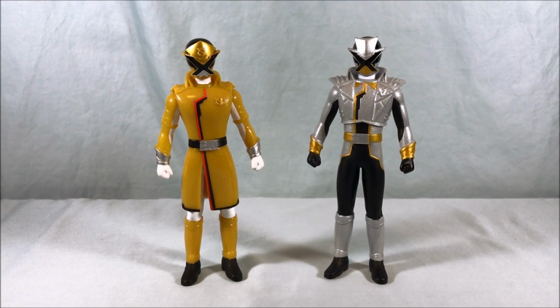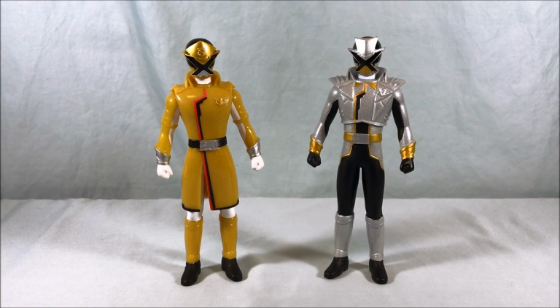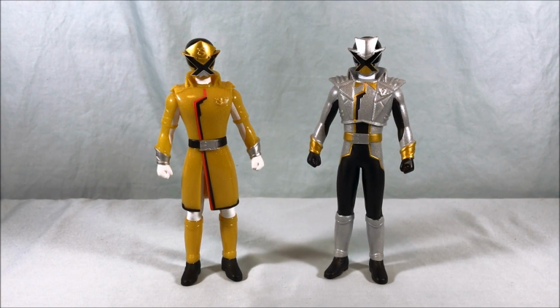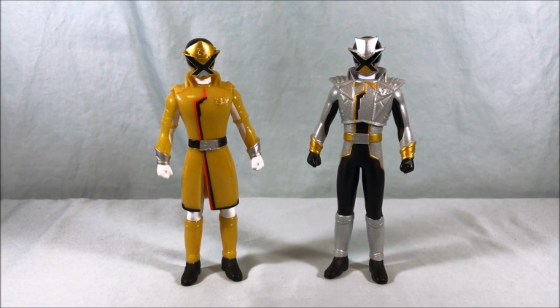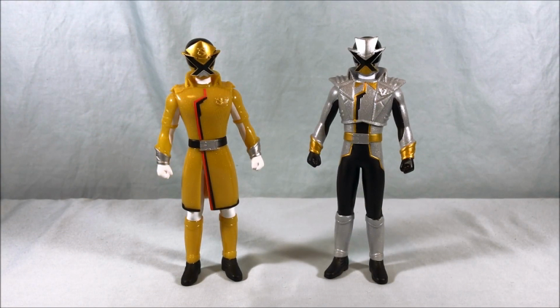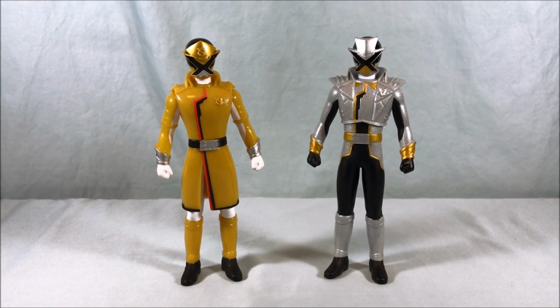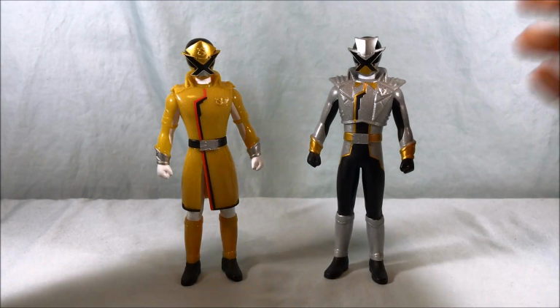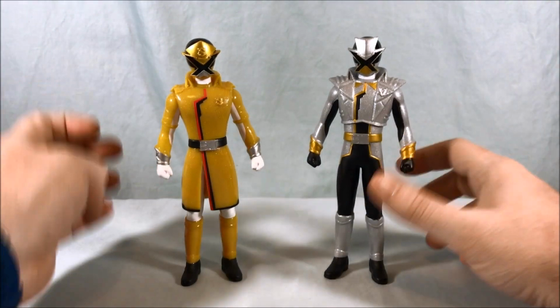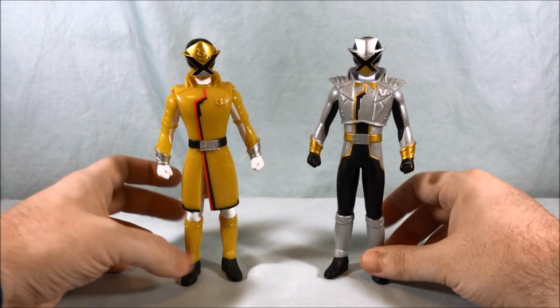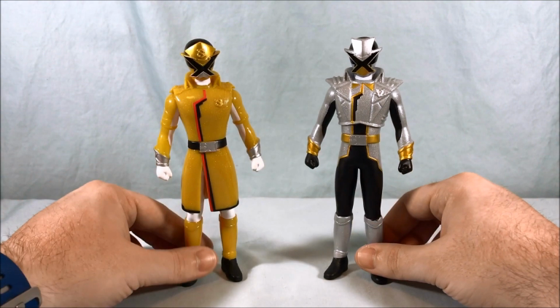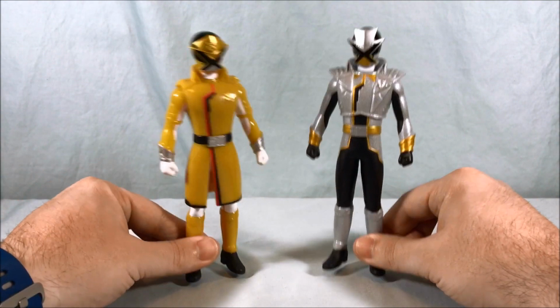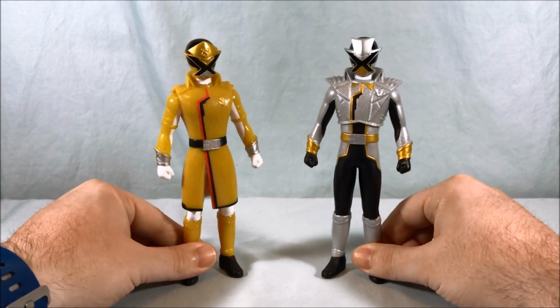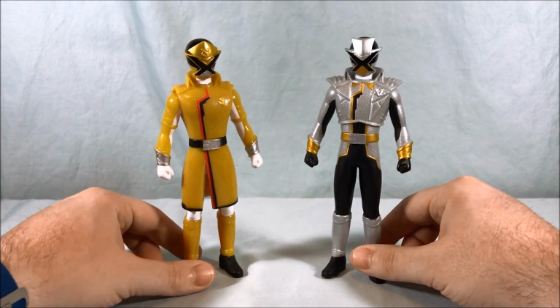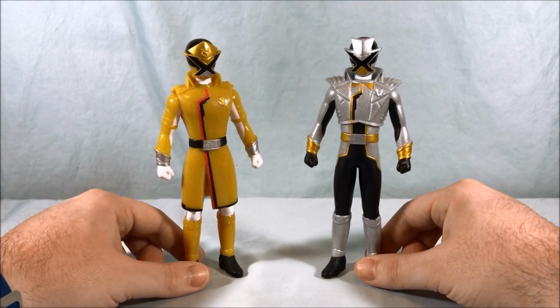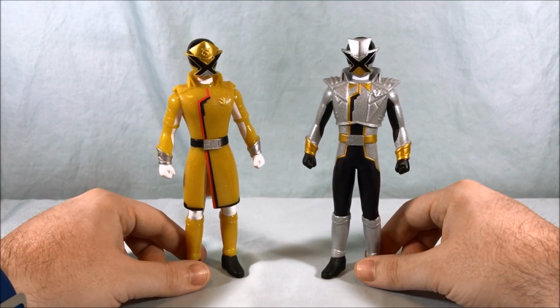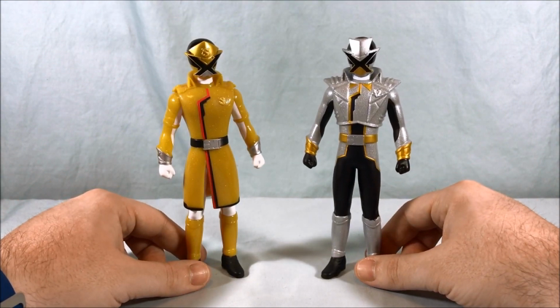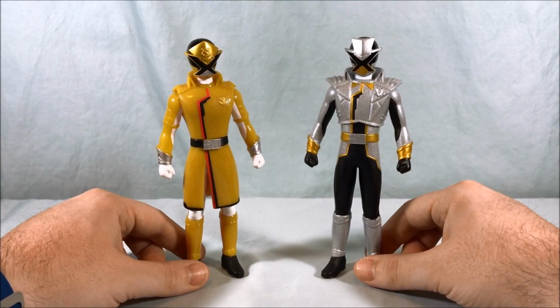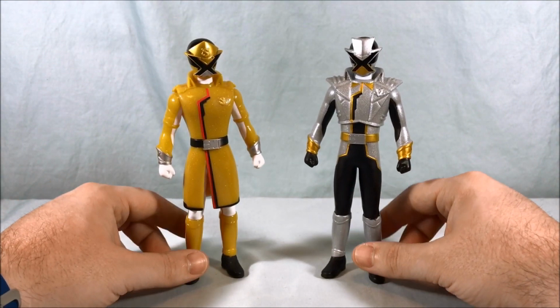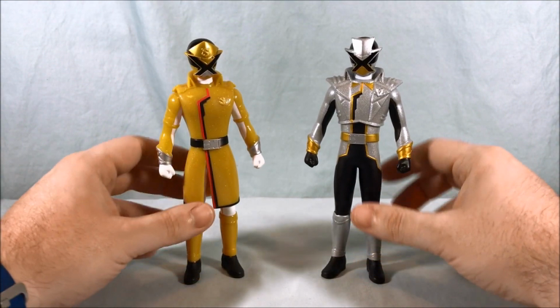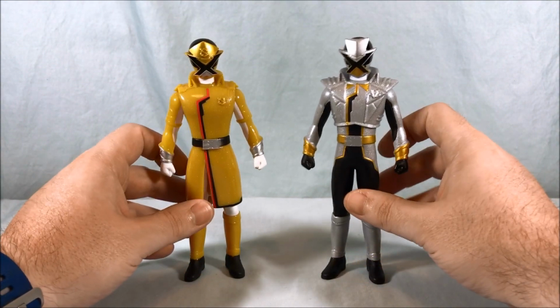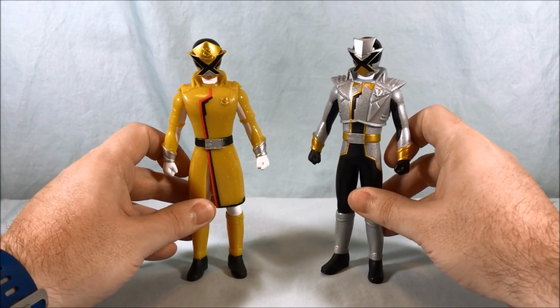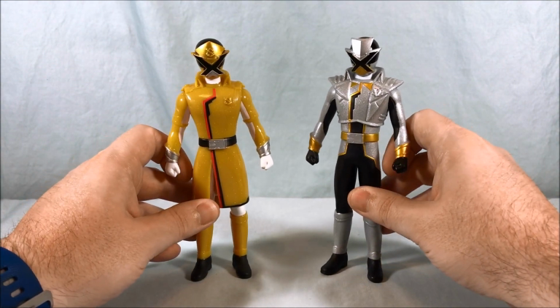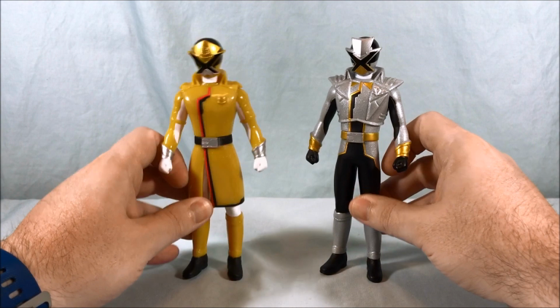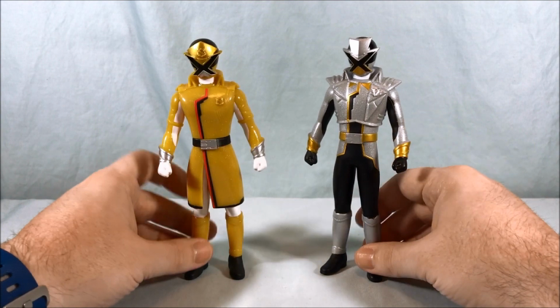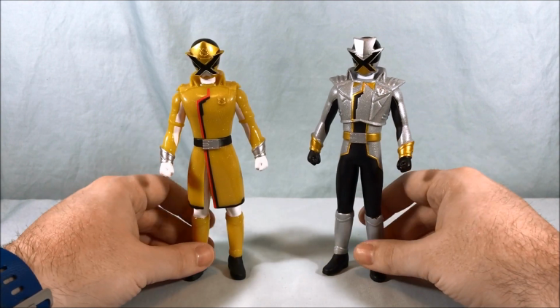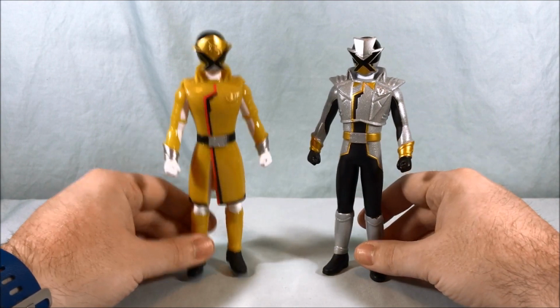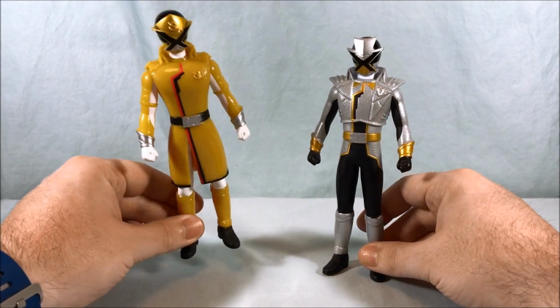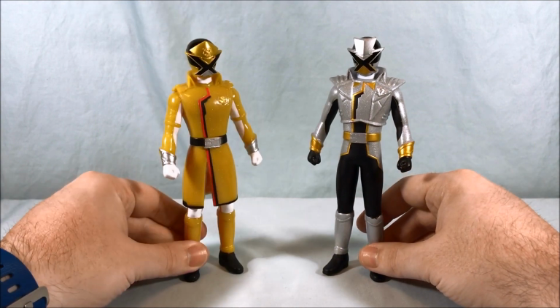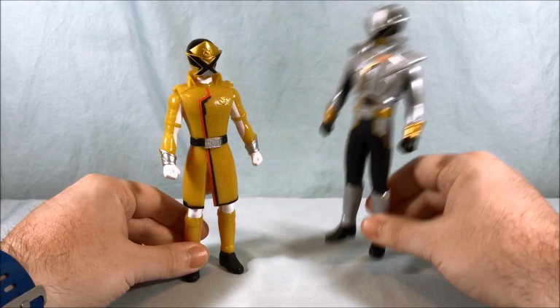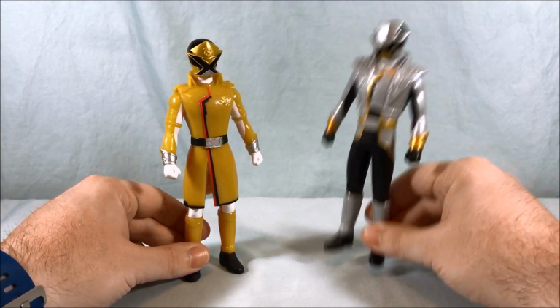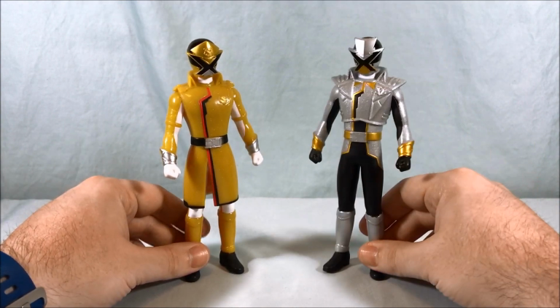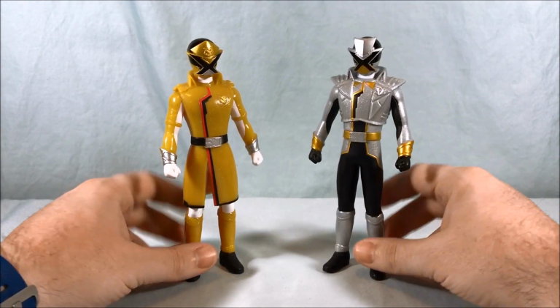Hello everyone and welcome to Long's Toys. Today we're taking a look at two vinyl dolls from the Lupinranger VS Patranger Sentai Hero series line. We have Patron X and Lupin X.